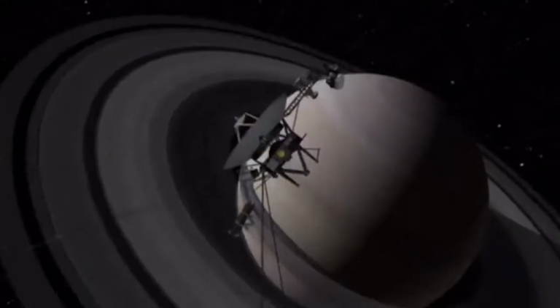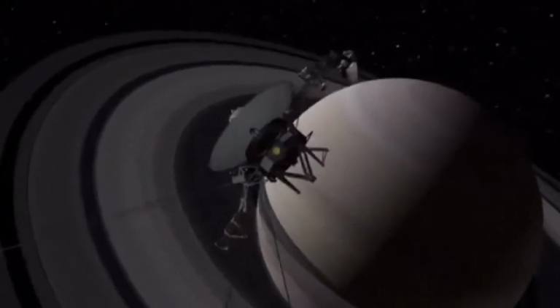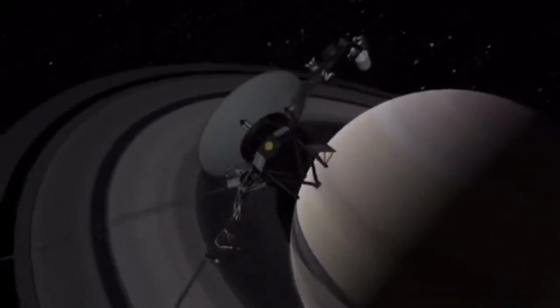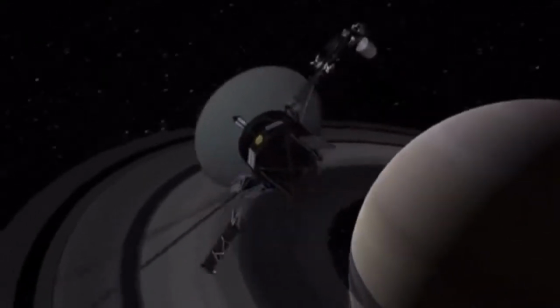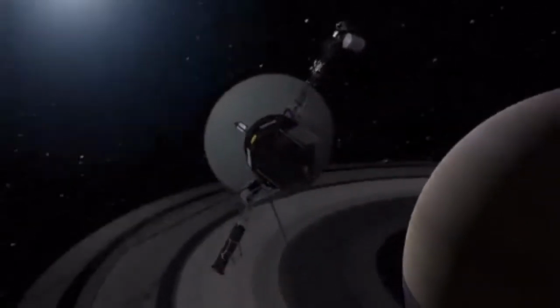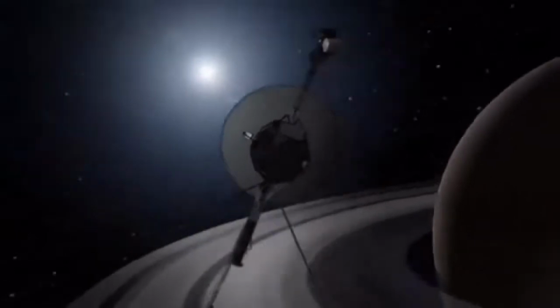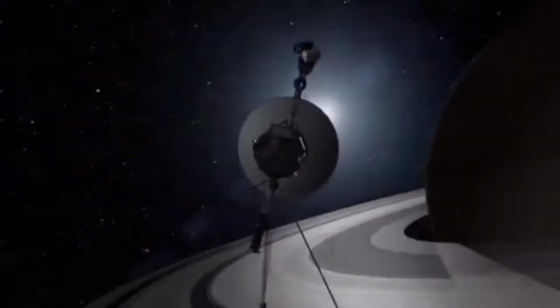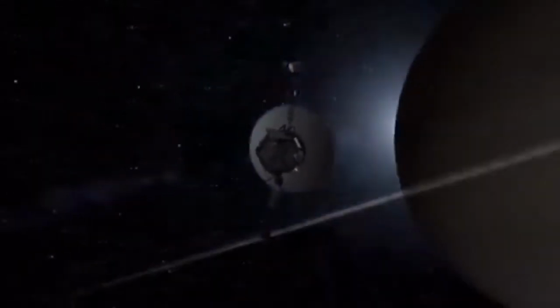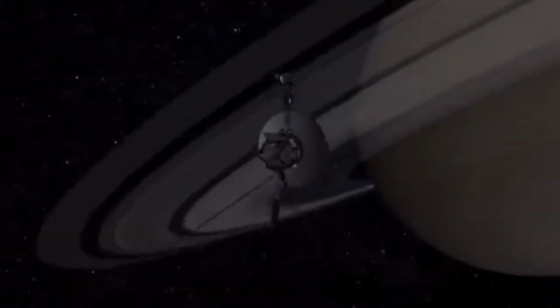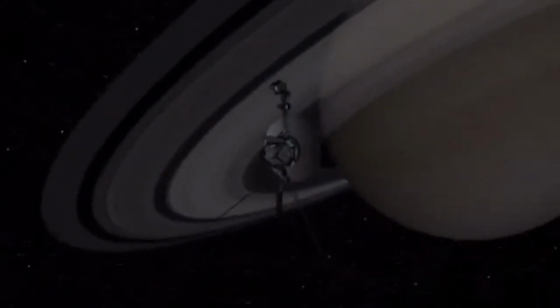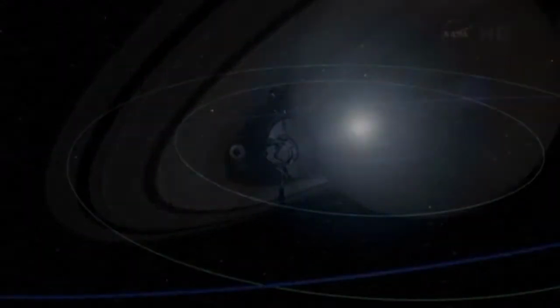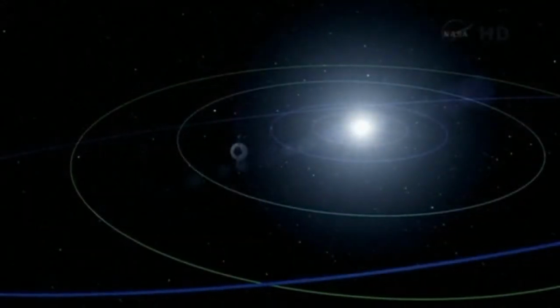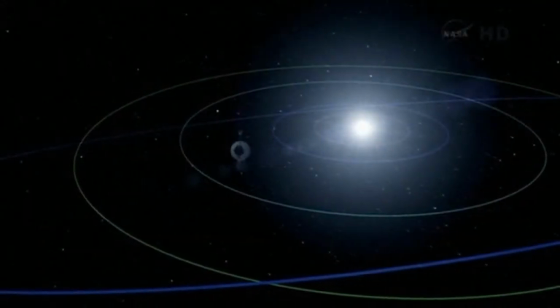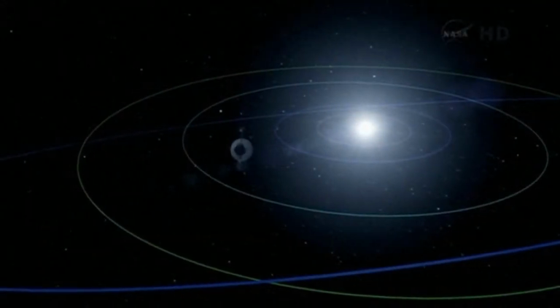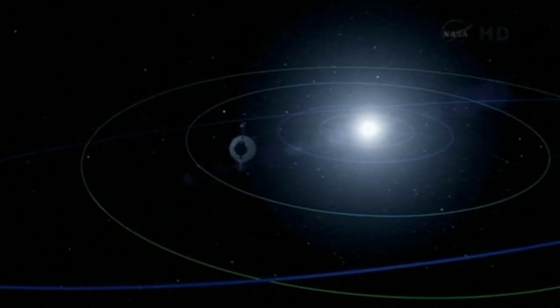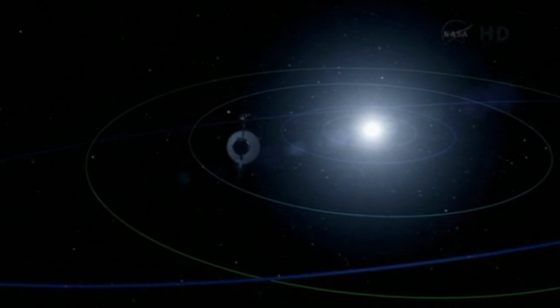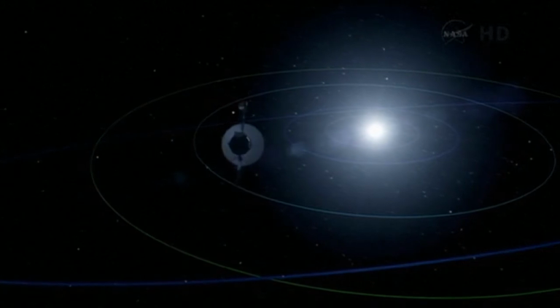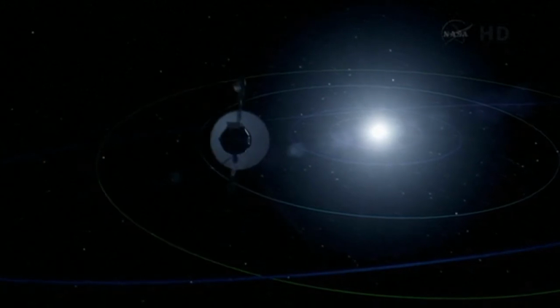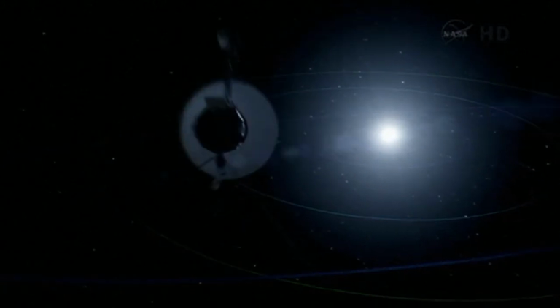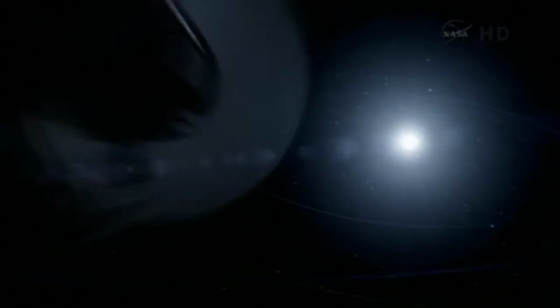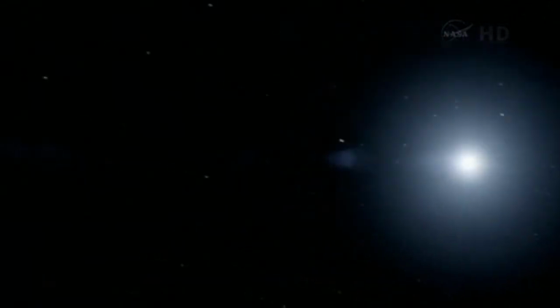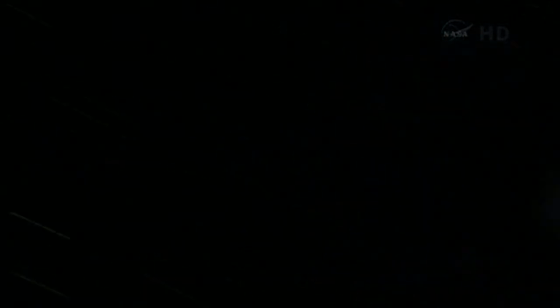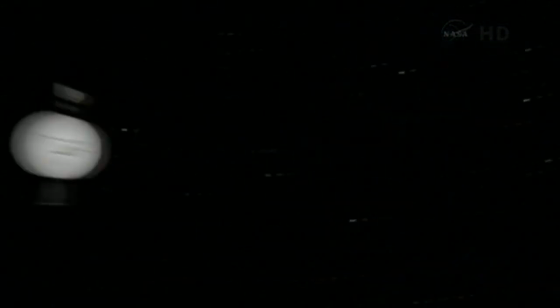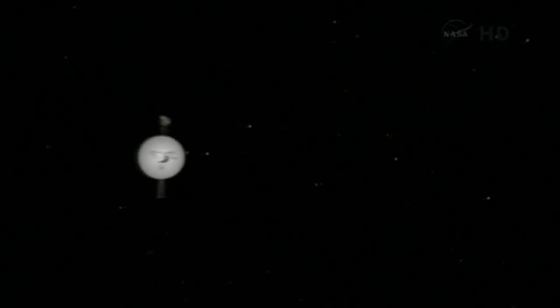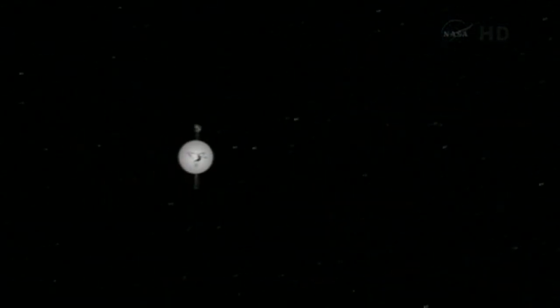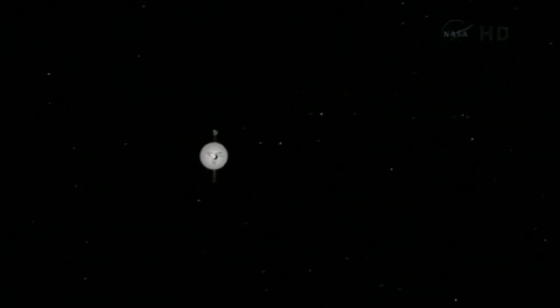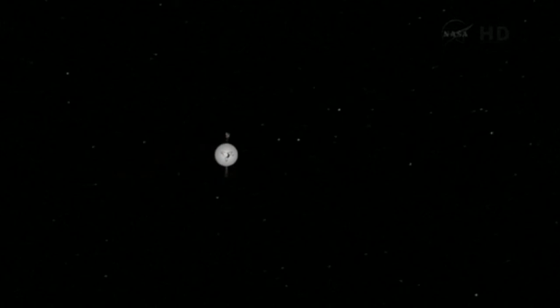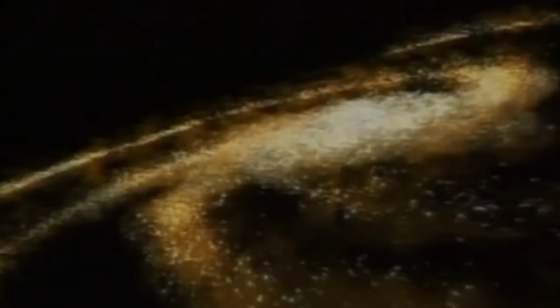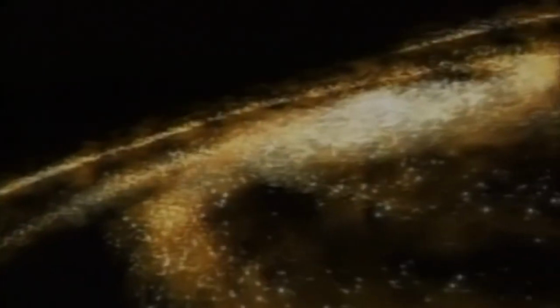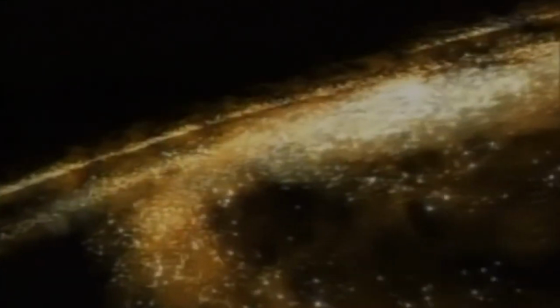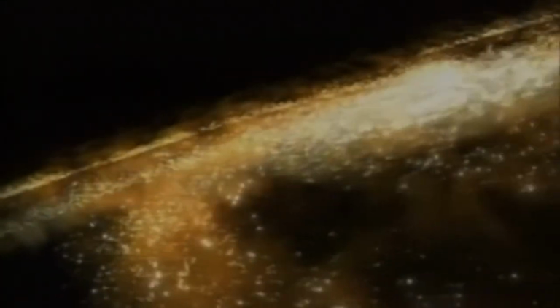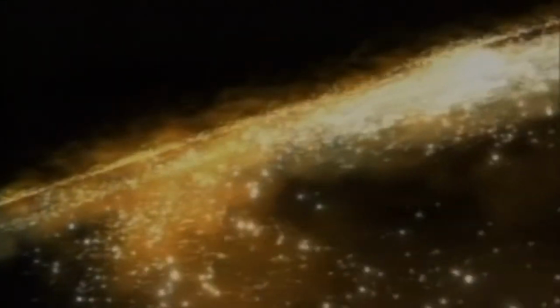Voyager 1 was a space probe launched by NASA in 1977, and it did some very interesting studies of Jupiter and Saturn. This week it has finally reached the edge of the solar system and is now the first man-made object to ever leave our own solar system.